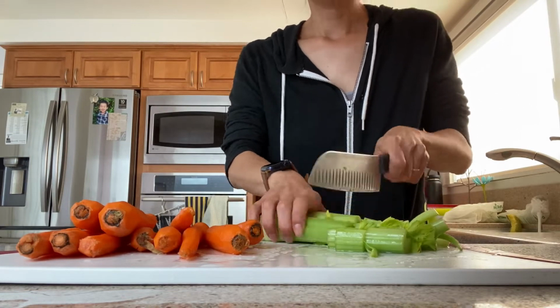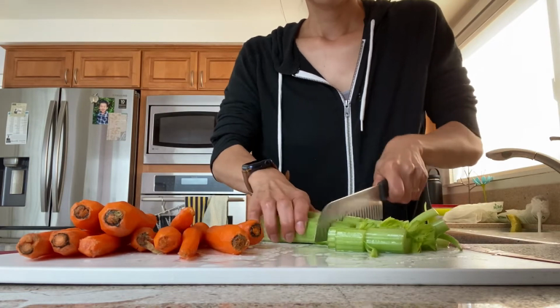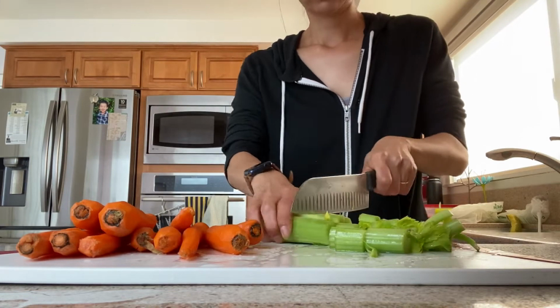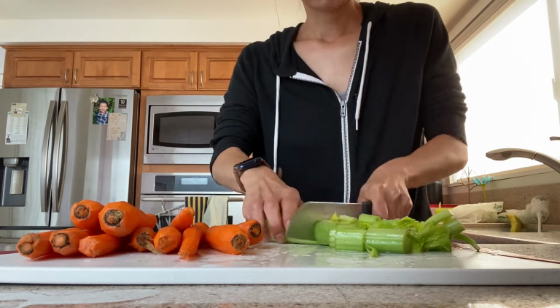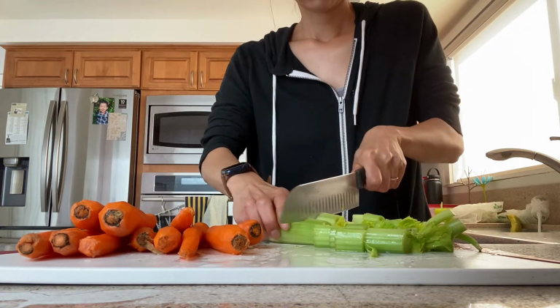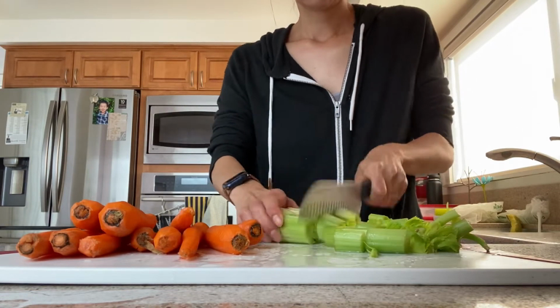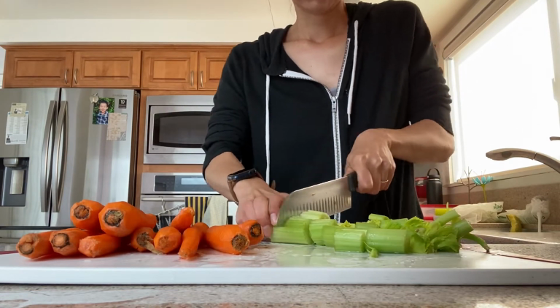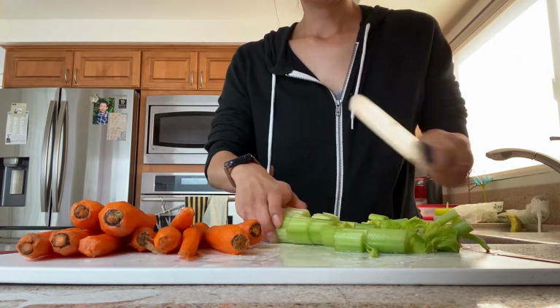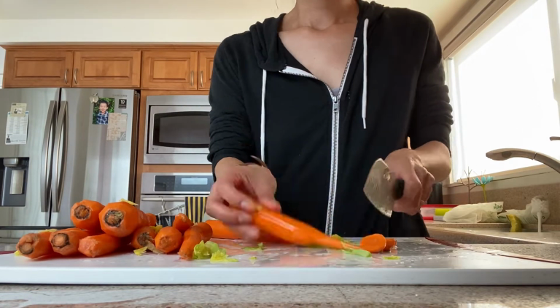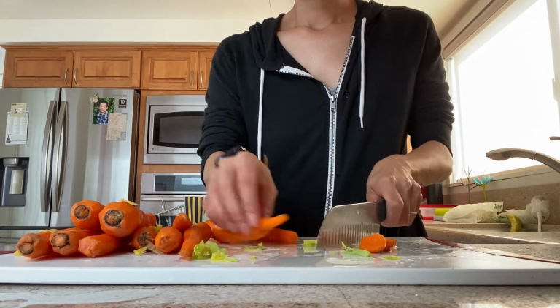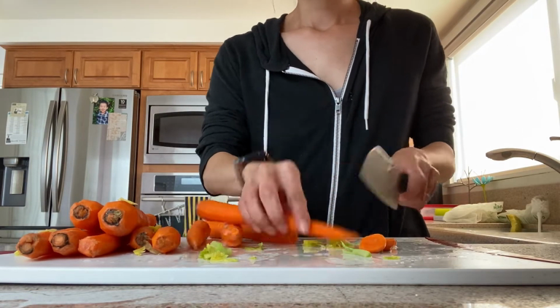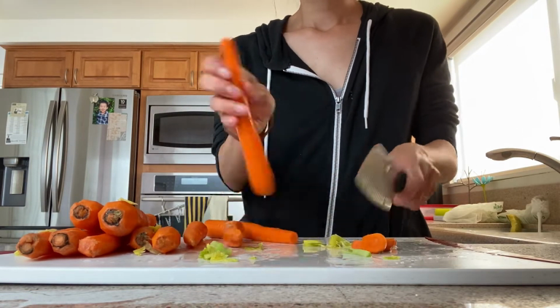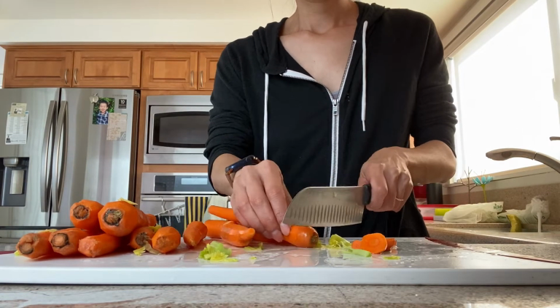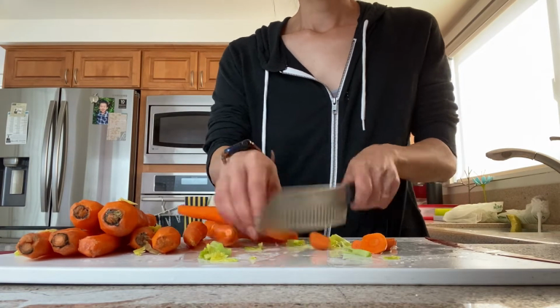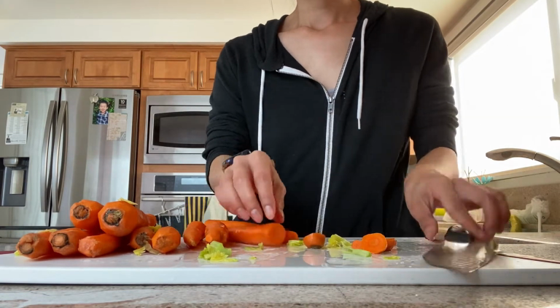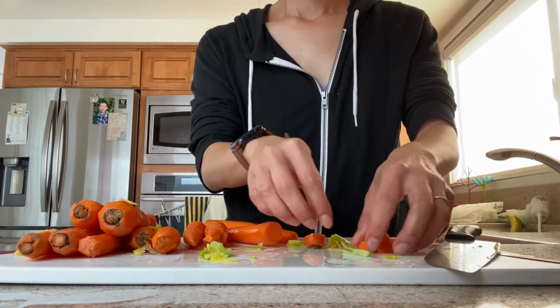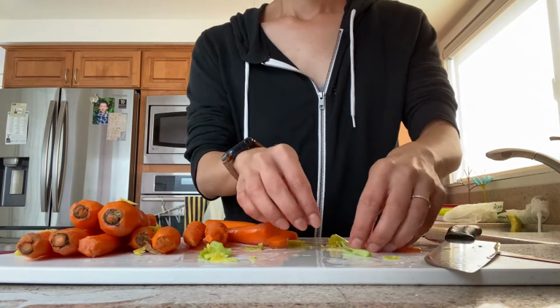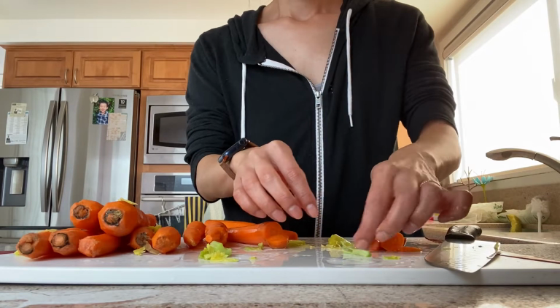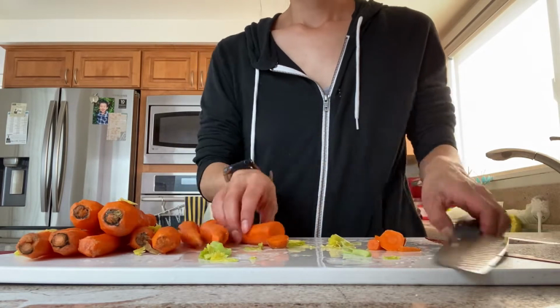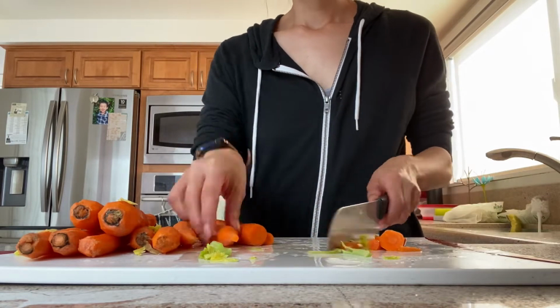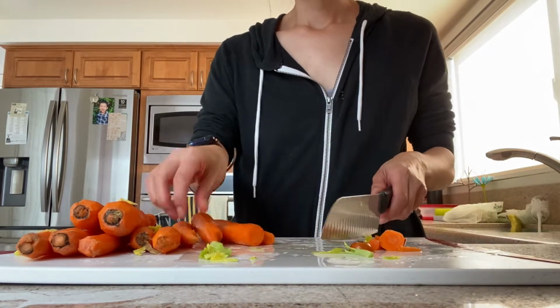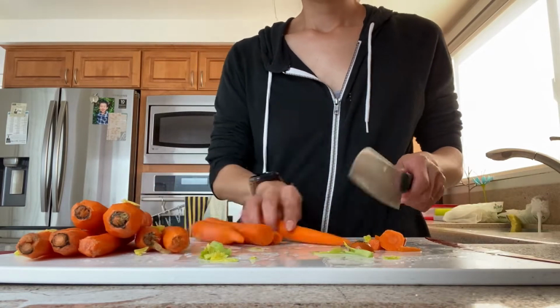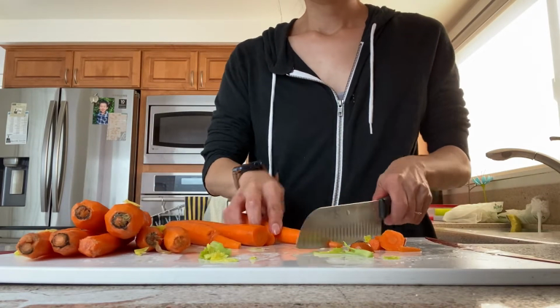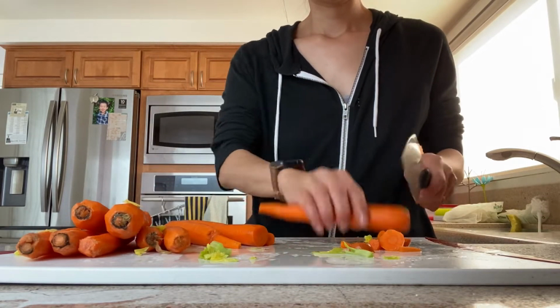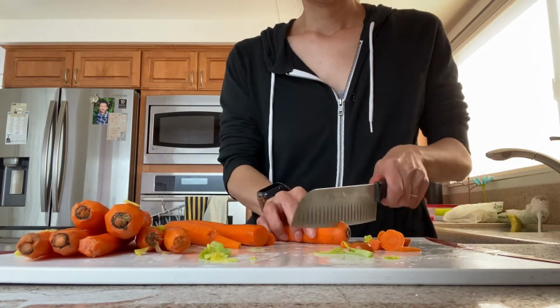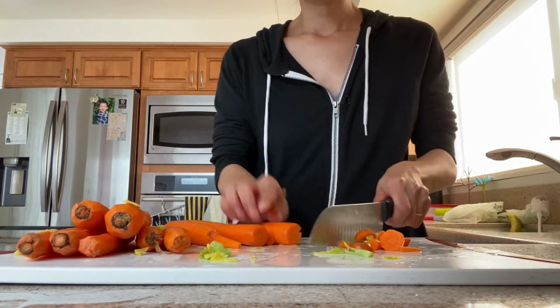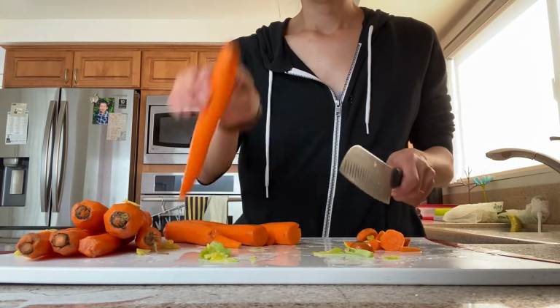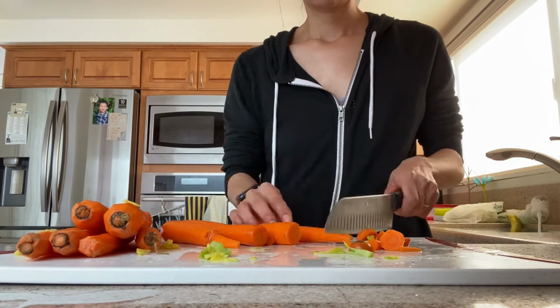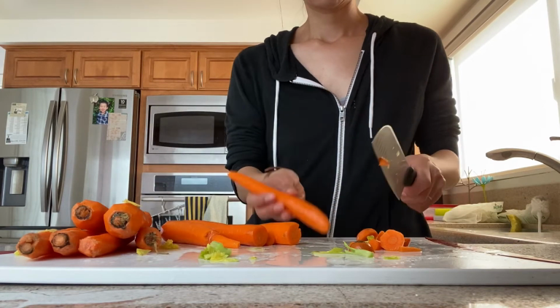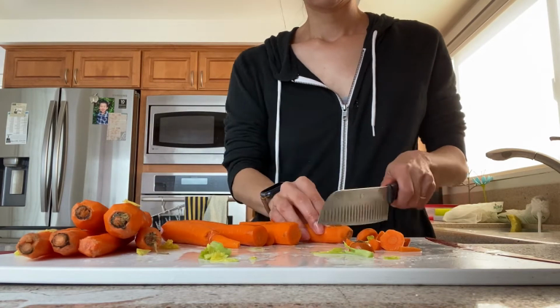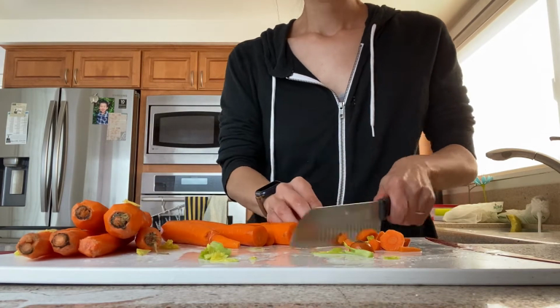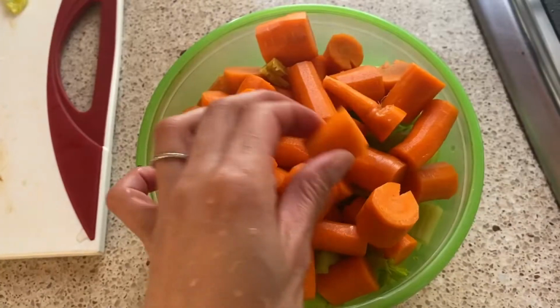Now I'm just gonna chop them up into nice bite-sized chunks. Since we're using an Instant Pot for this recipe, you want at least the carrots to be pretty sizable so they don't disintegrate into the stew.